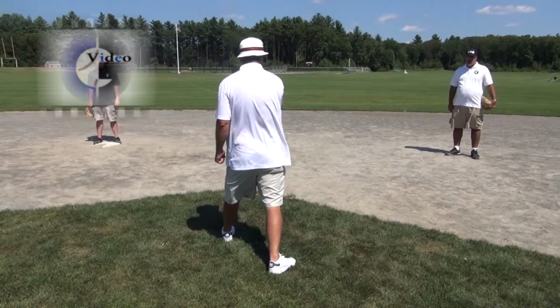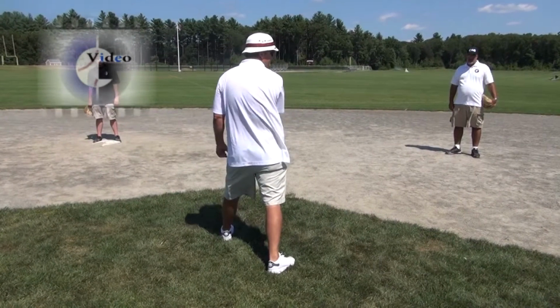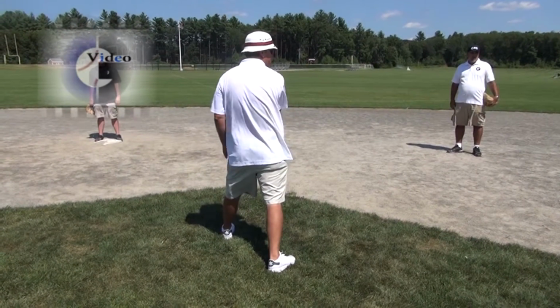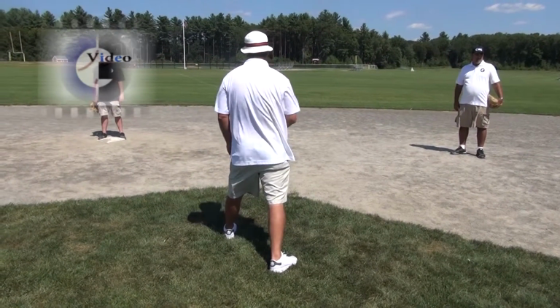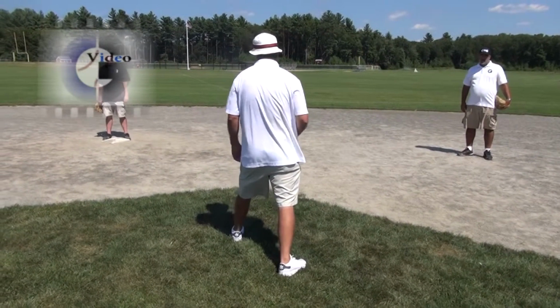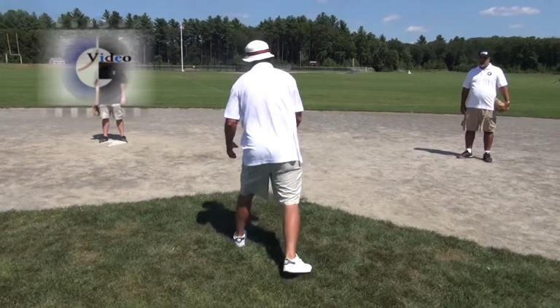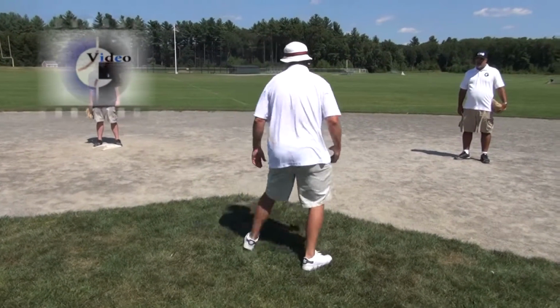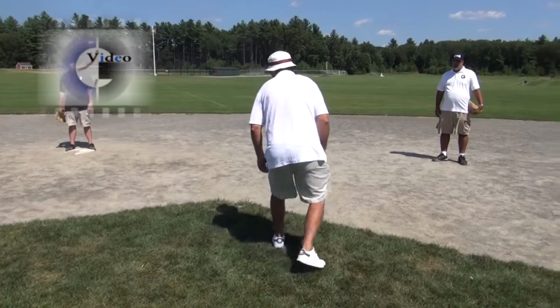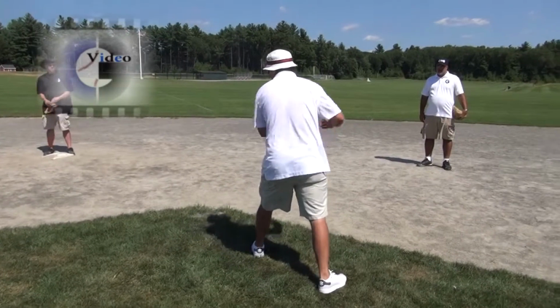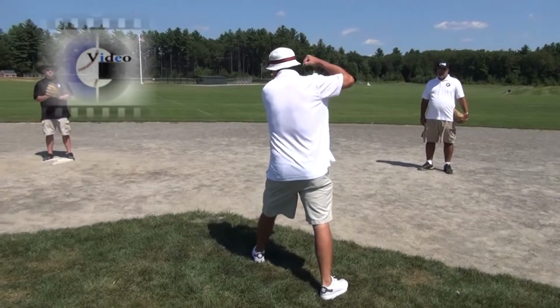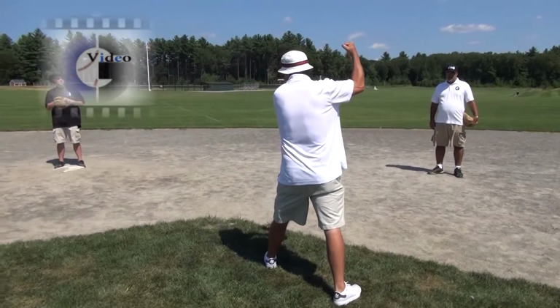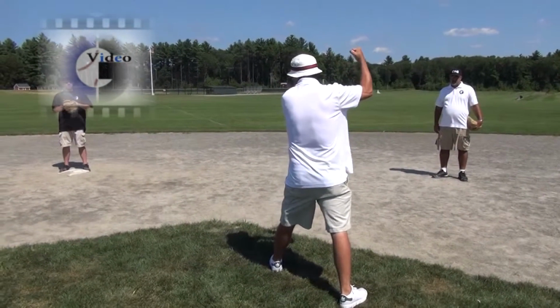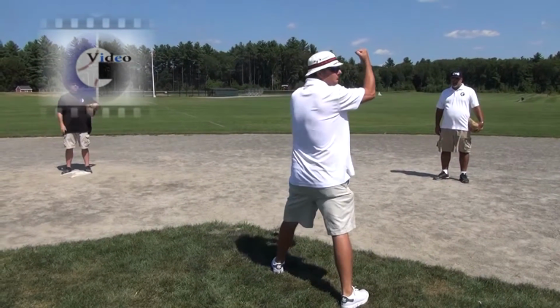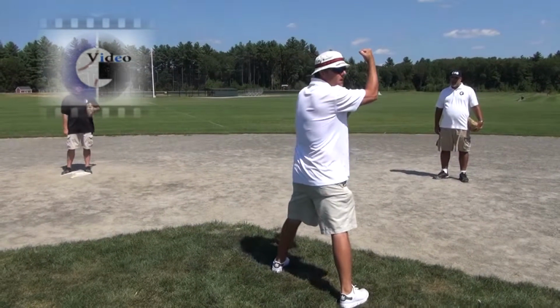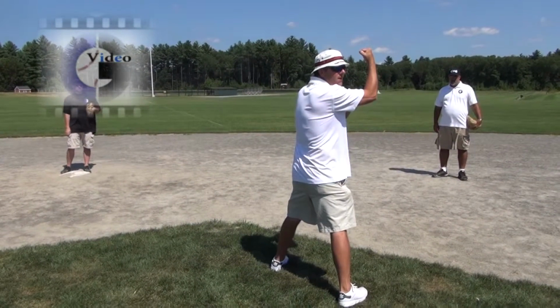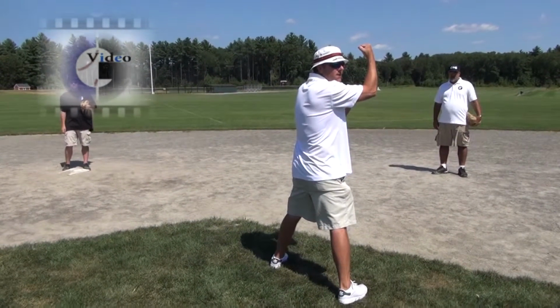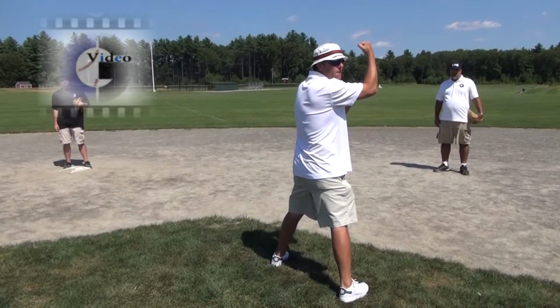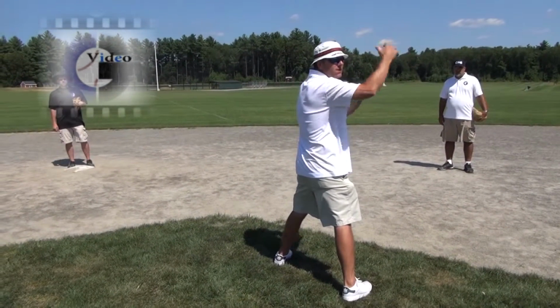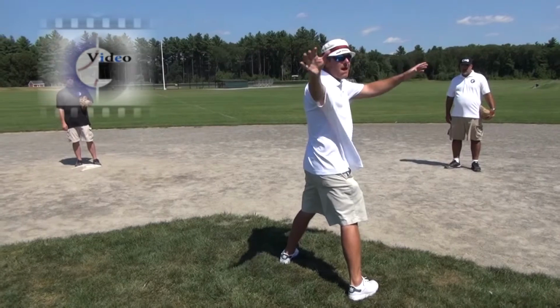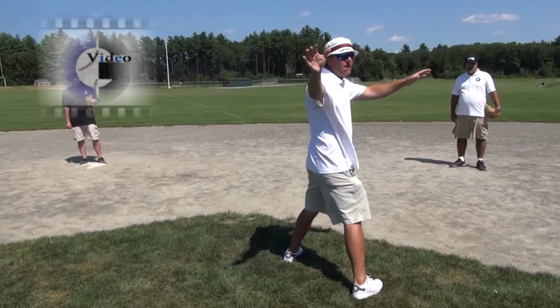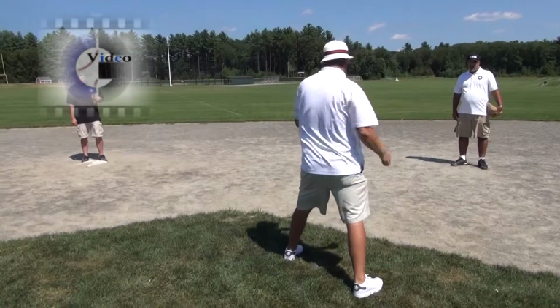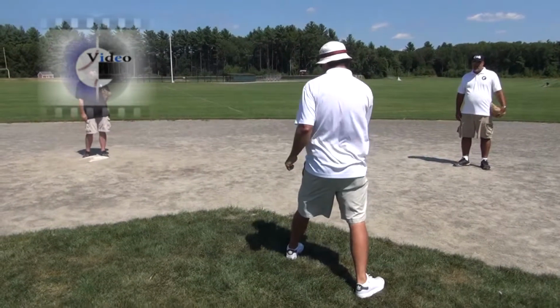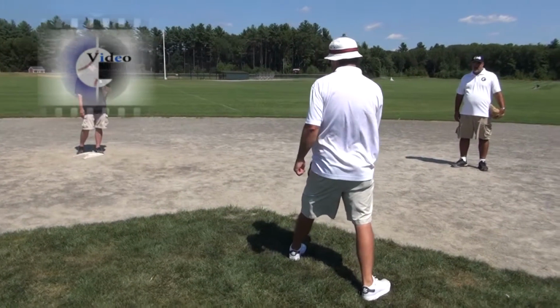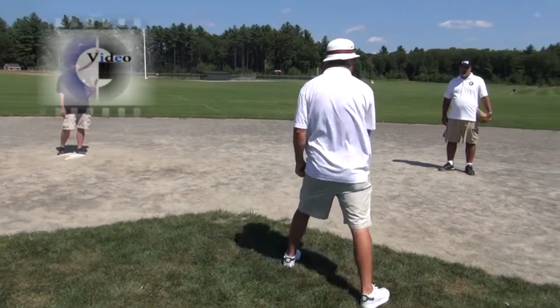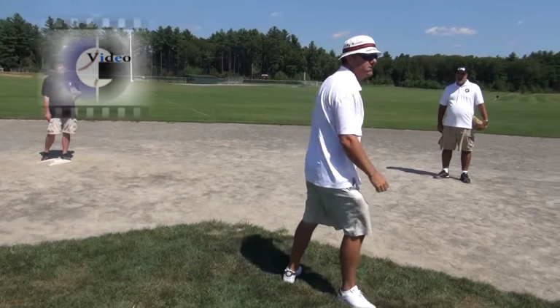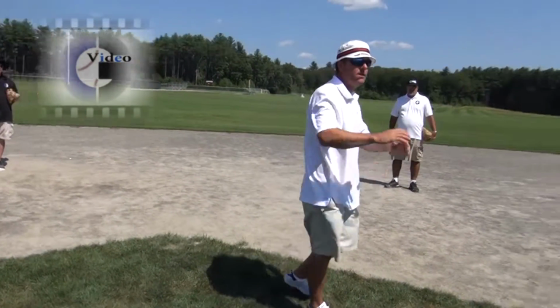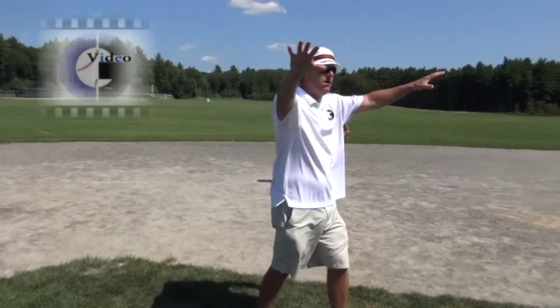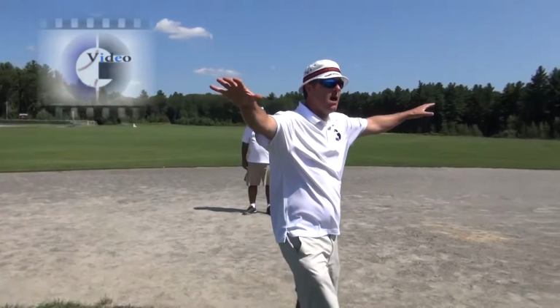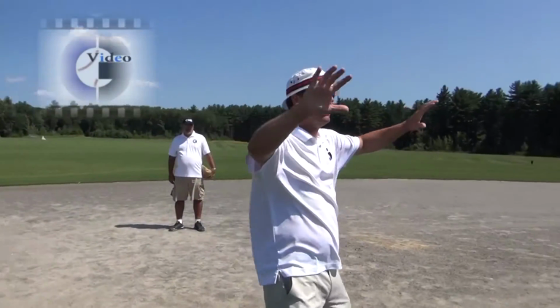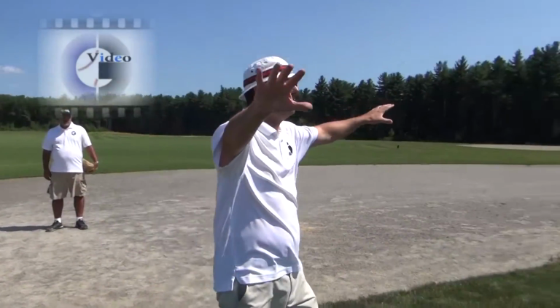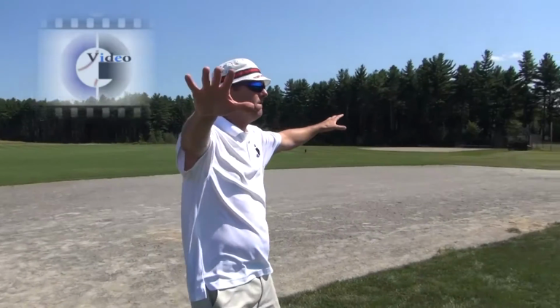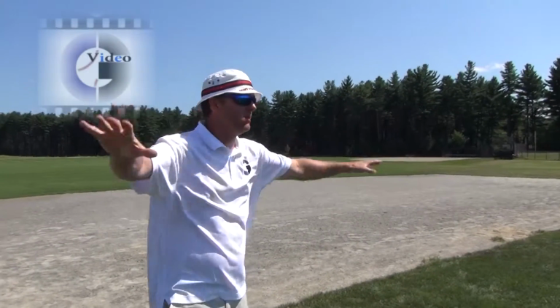Burying your mechanic is getting it too low. If I've got an out call out here, I want to make it nice and high and visible so everybody can see that back there. Don't bury your mechanic so nobody can see it in the dugouts or the rest of the field.